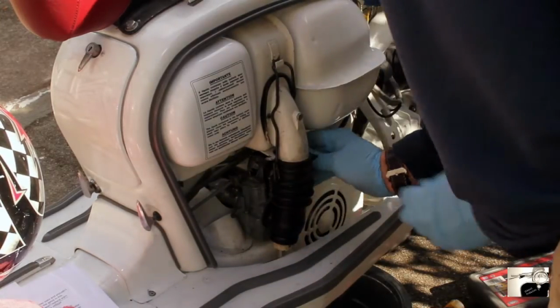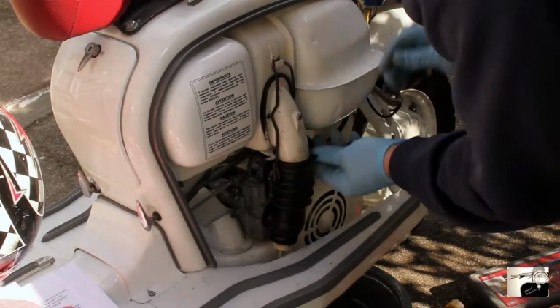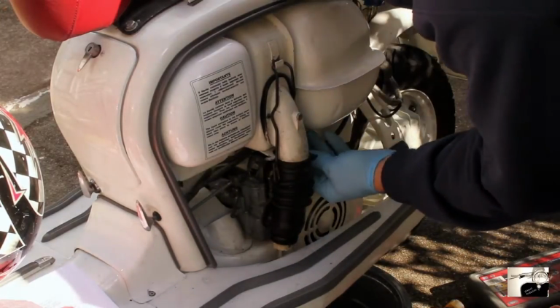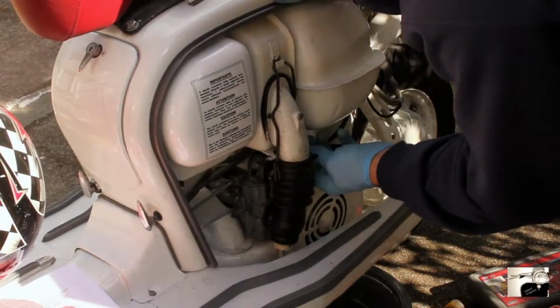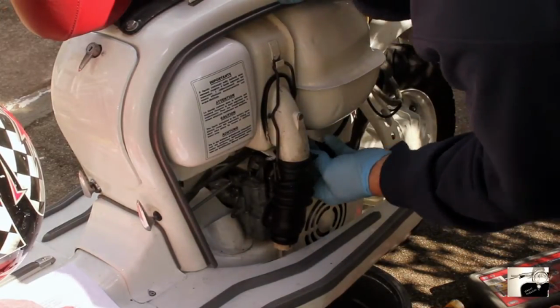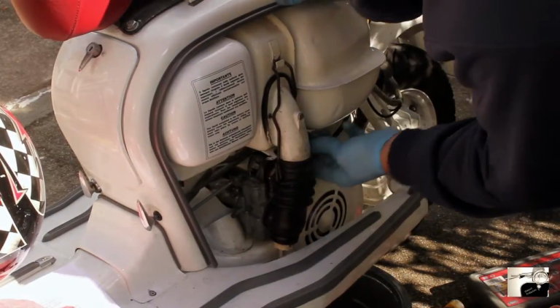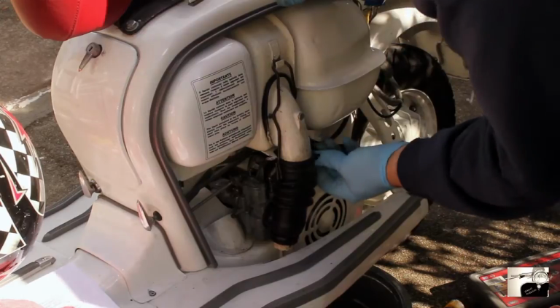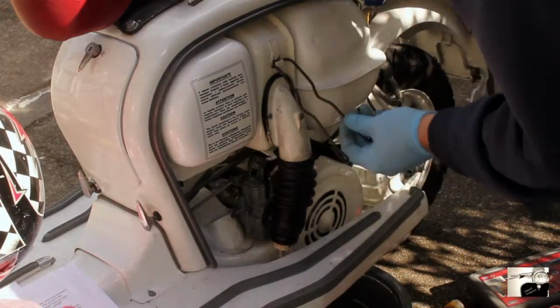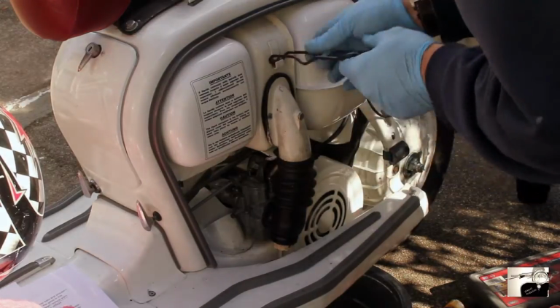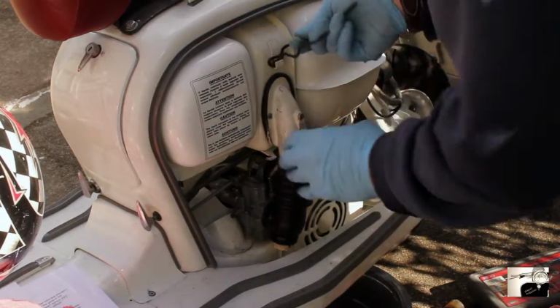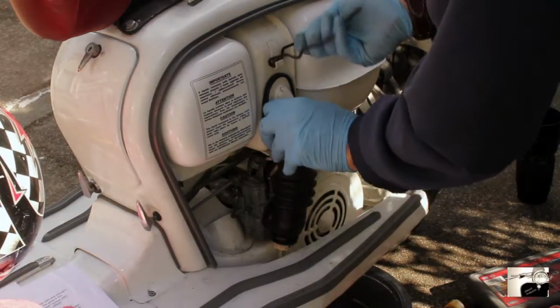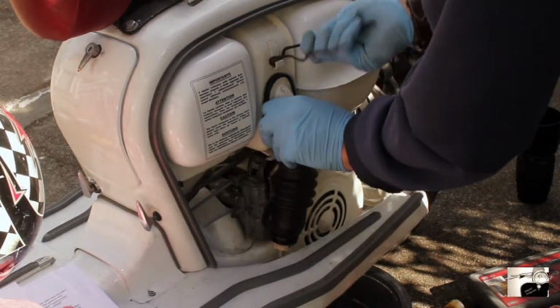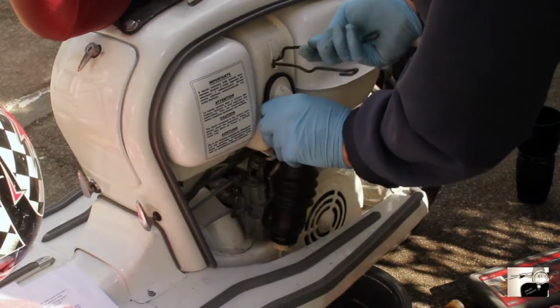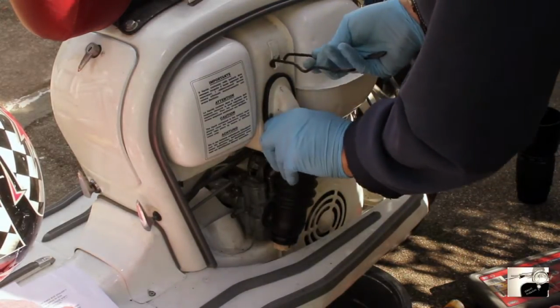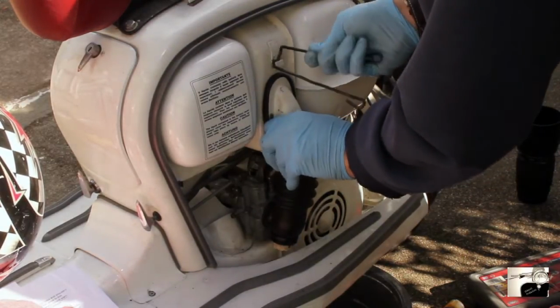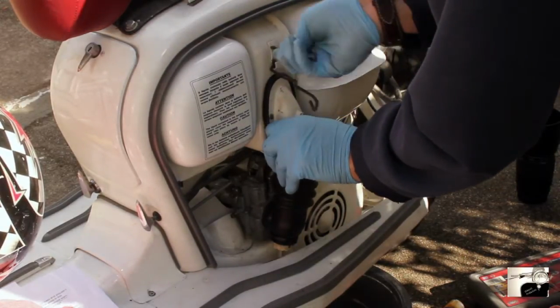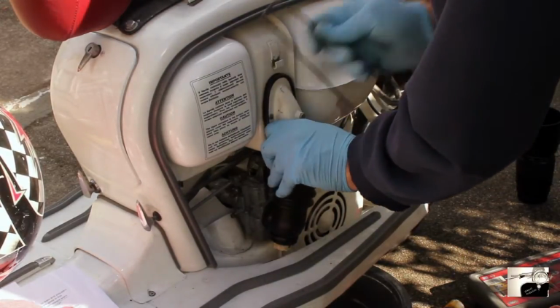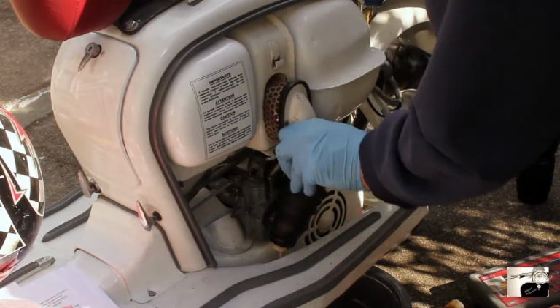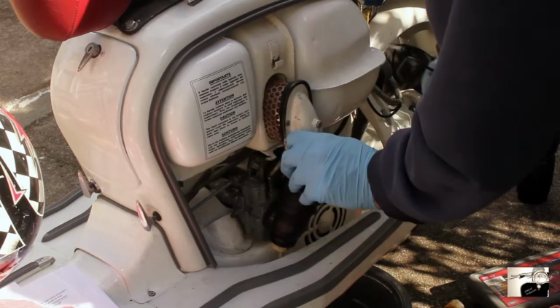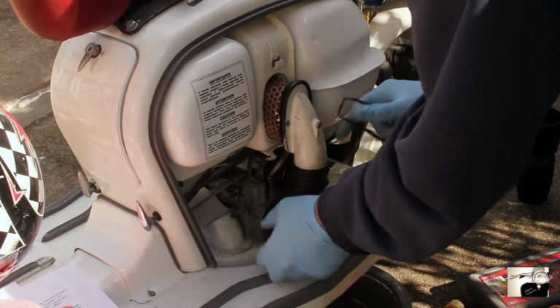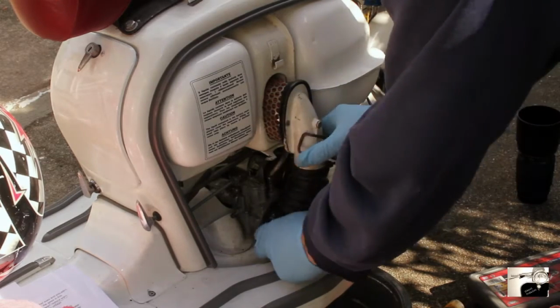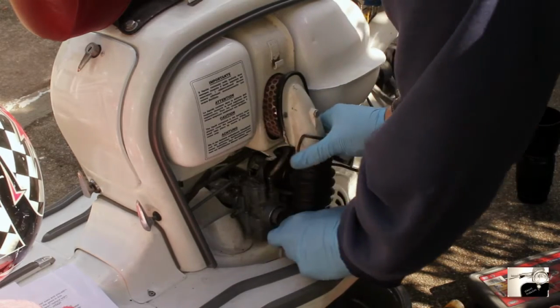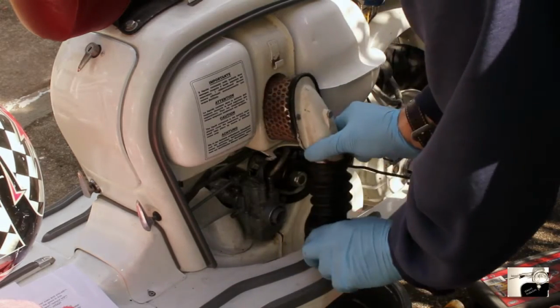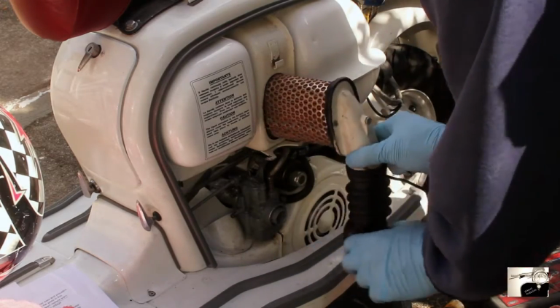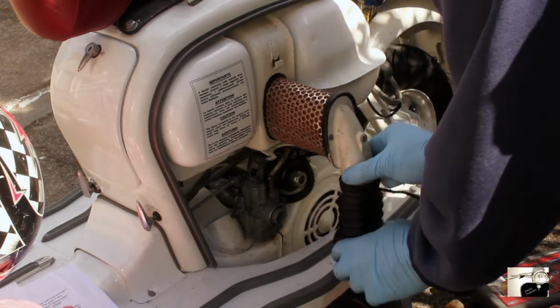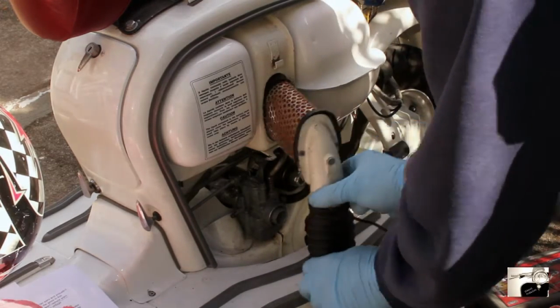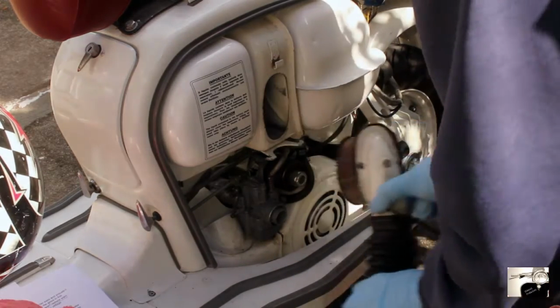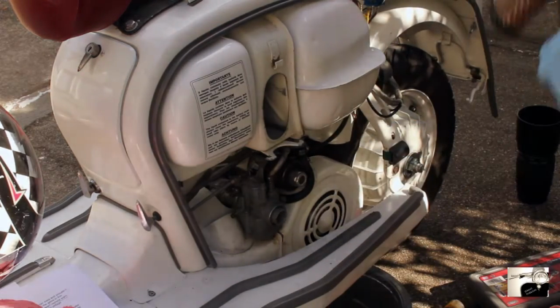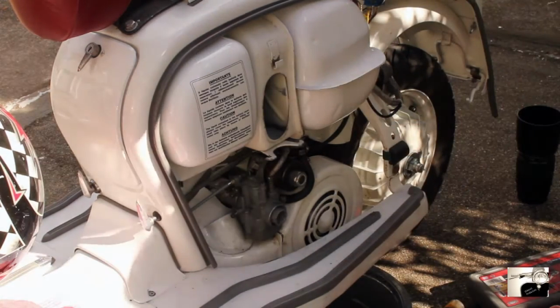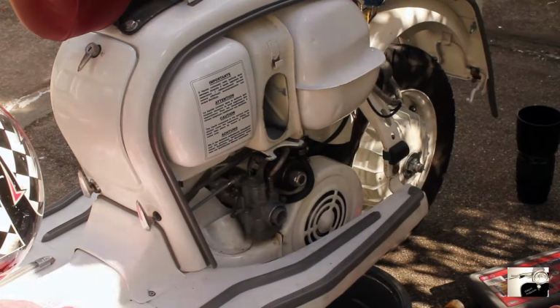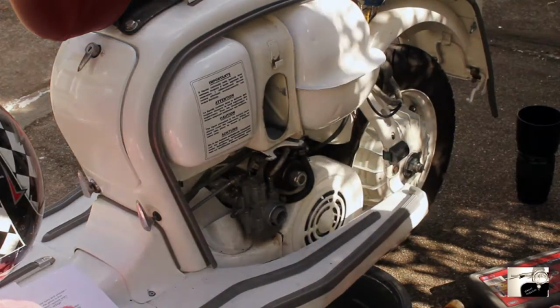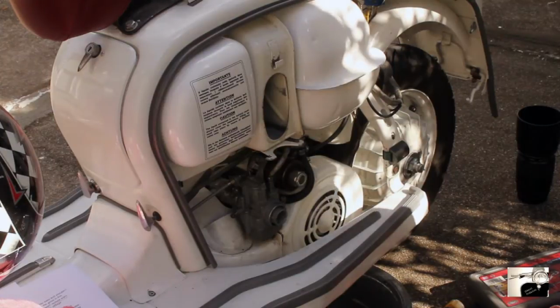First up, let's start by disconnecting and removing the air filter and rubber air hose. Start by unlatching the spring clip to the air box and pulling the hose and air filter free. Both should come loose easily. Place aside.